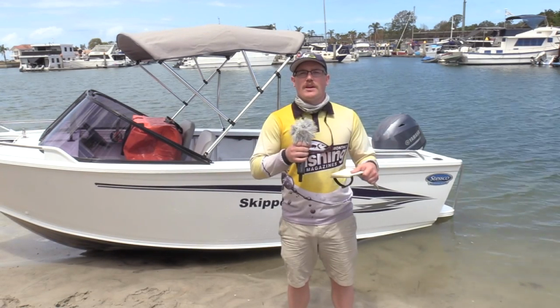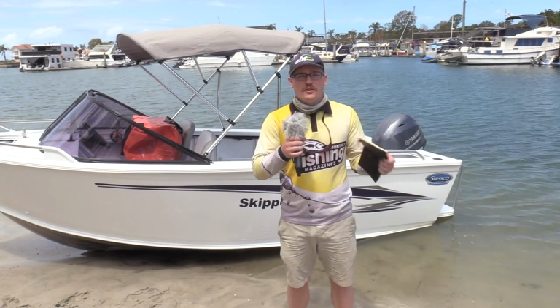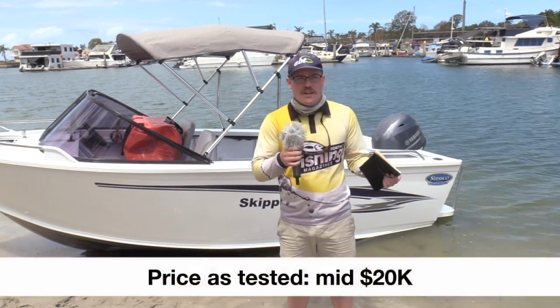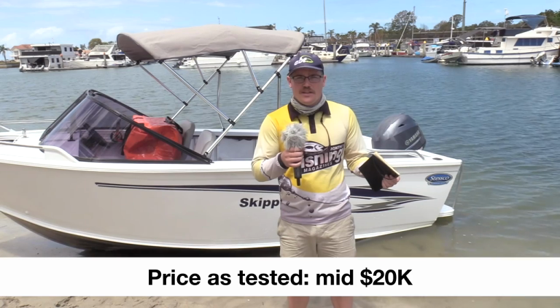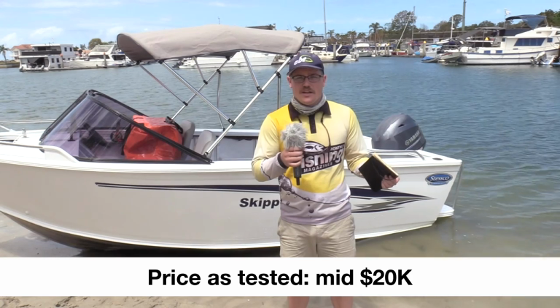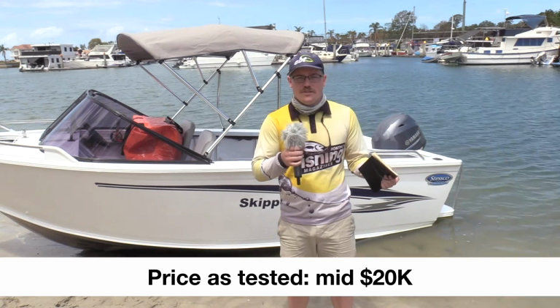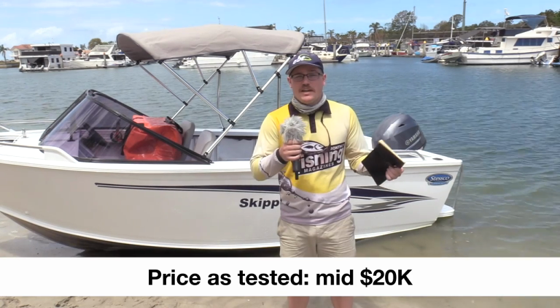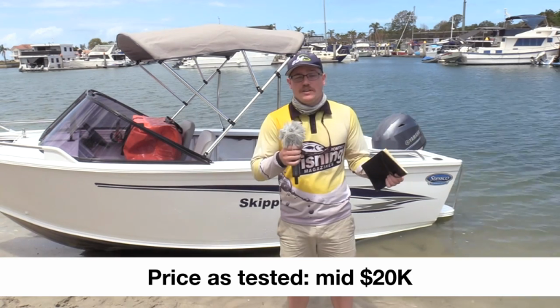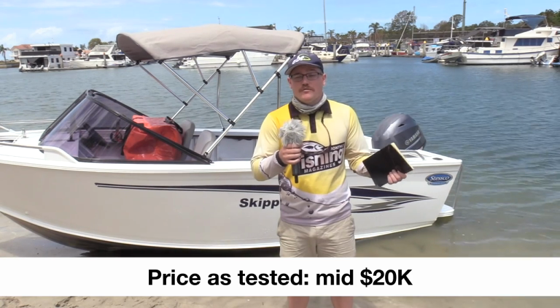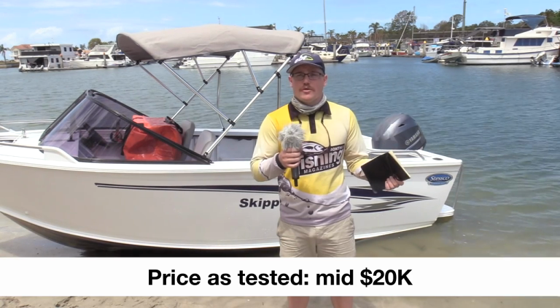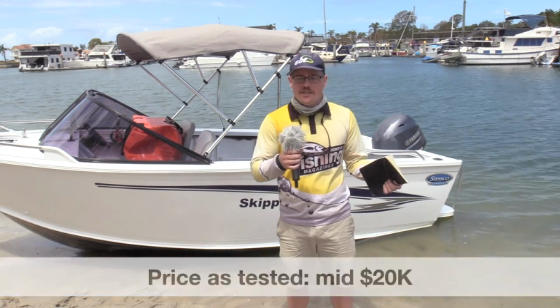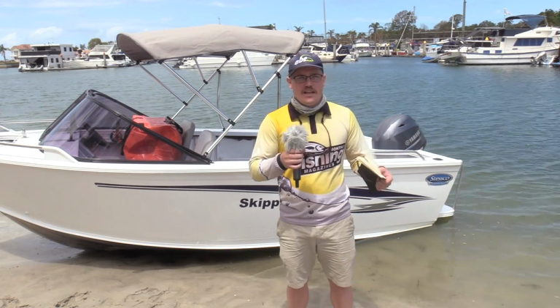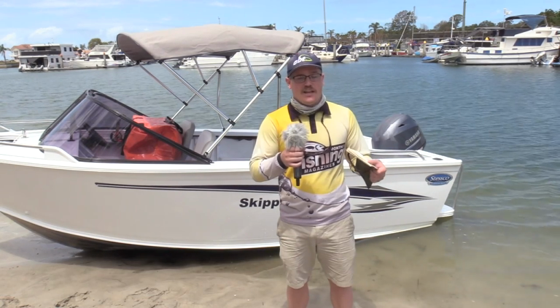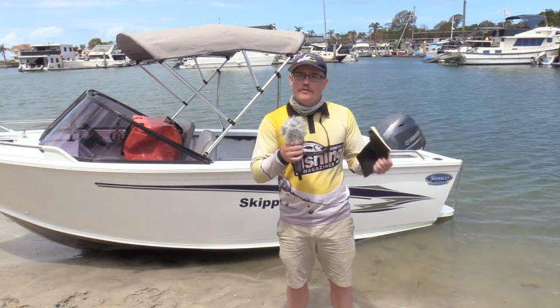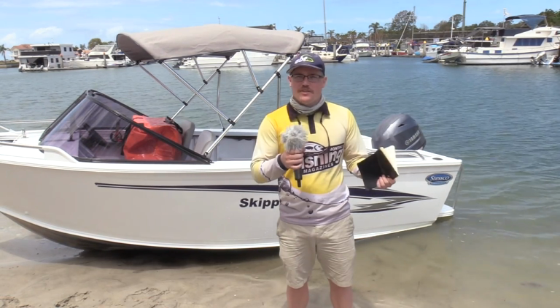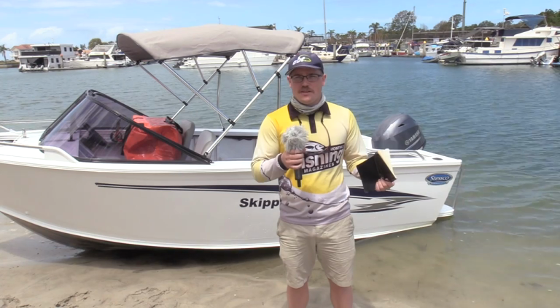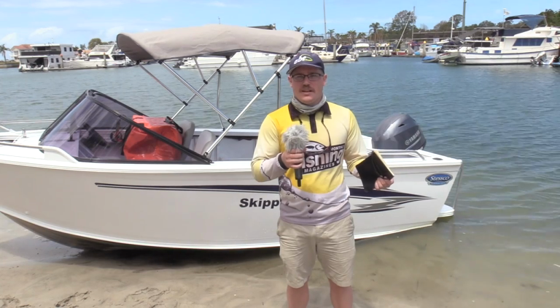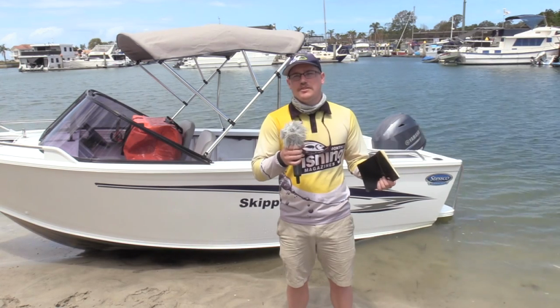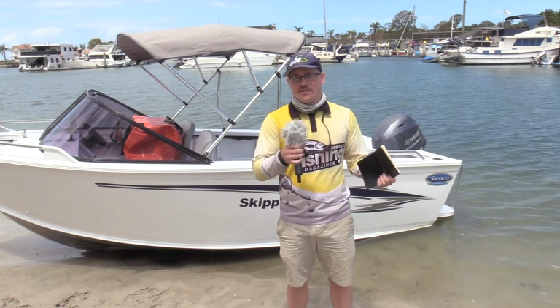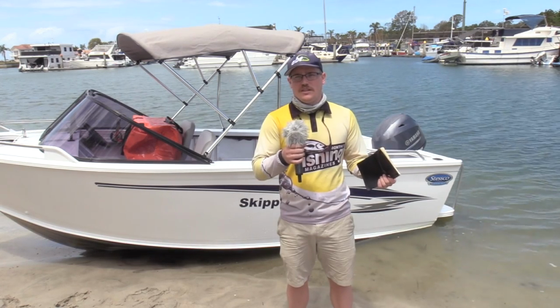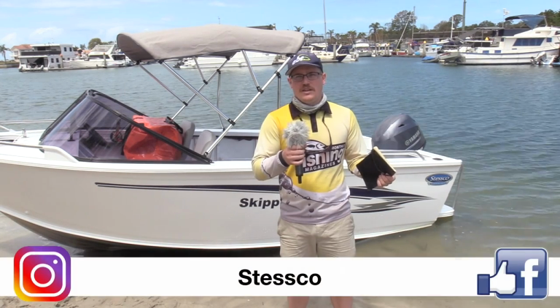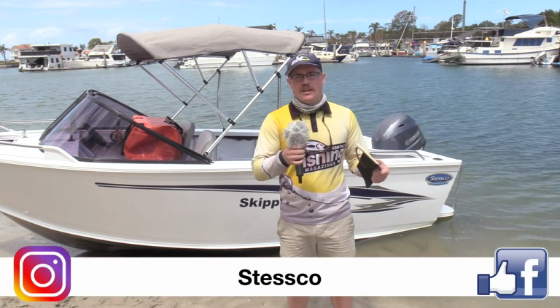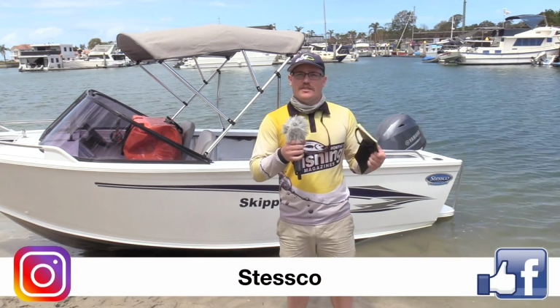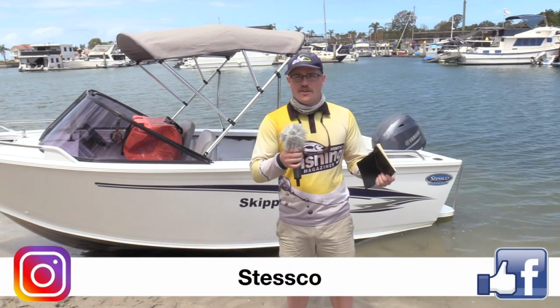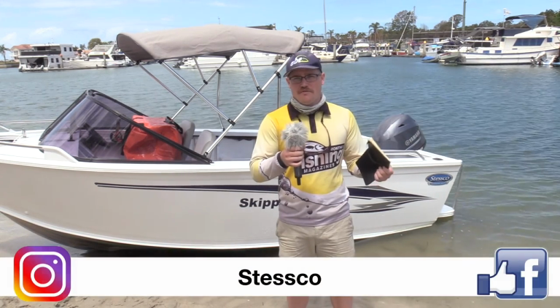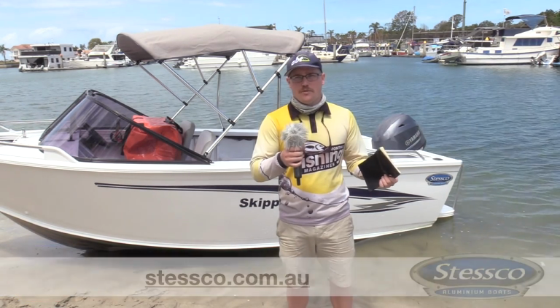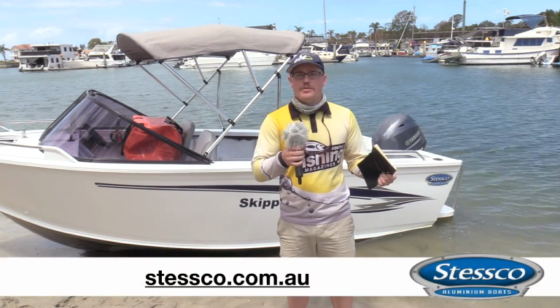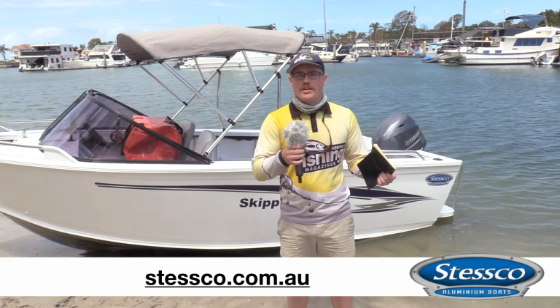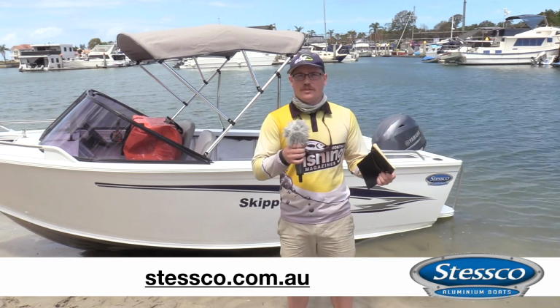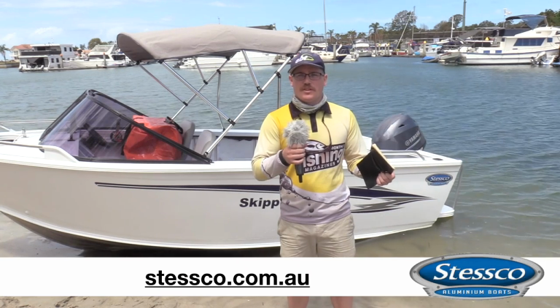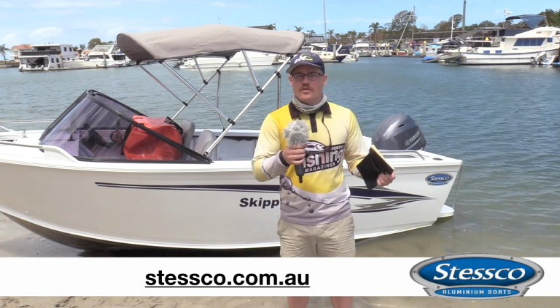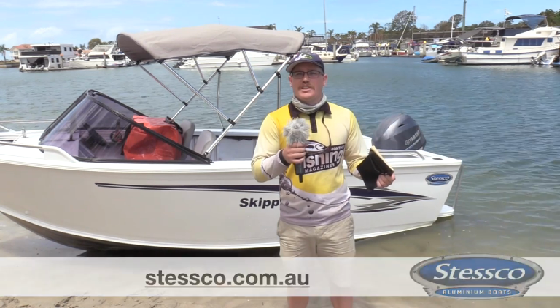As tested, this boat would go for around the mid-$20,000 range, which is fantastic for the entry-level boater on a budget. For more information on pricing and other boats in the Stesco range, visit Stesco on Facebook or www.stesco.com.au.